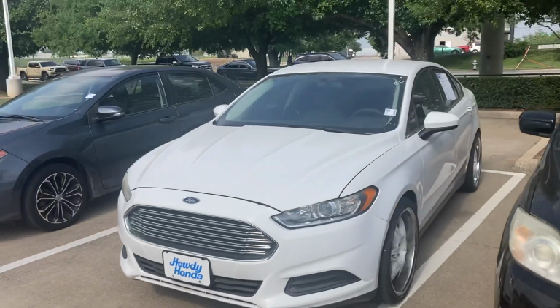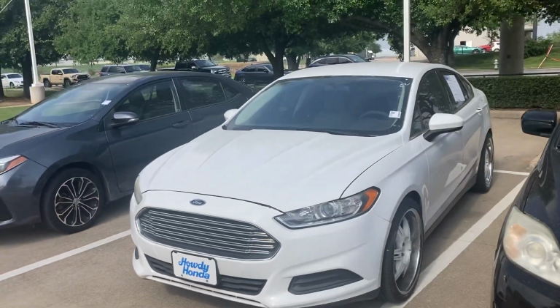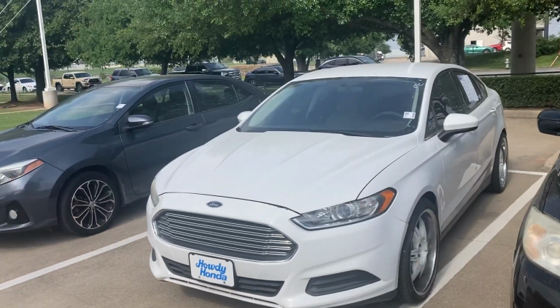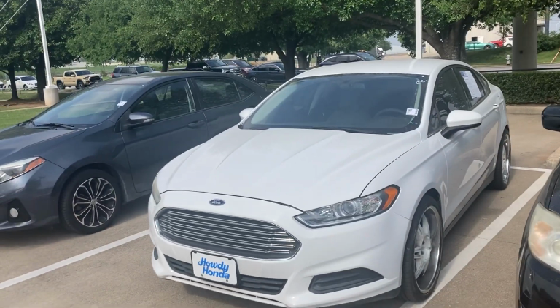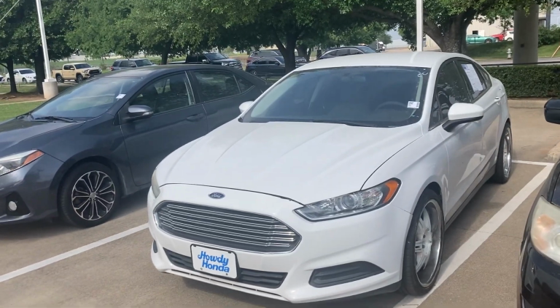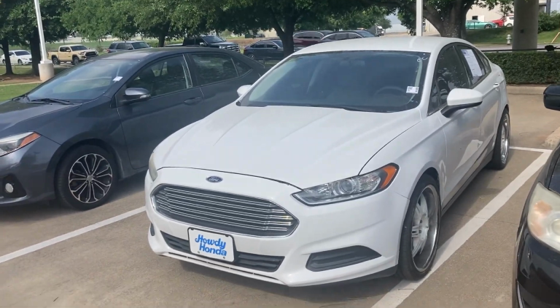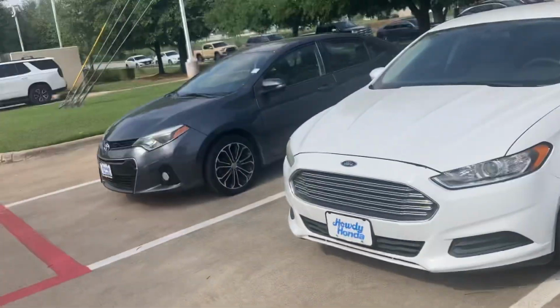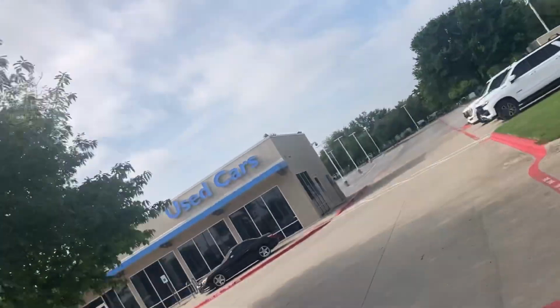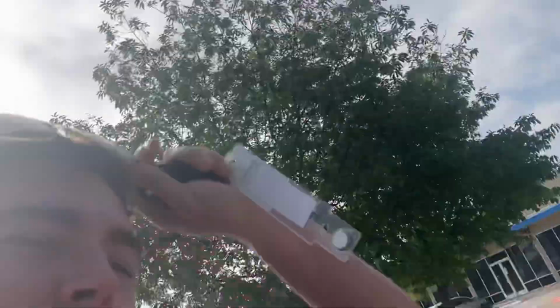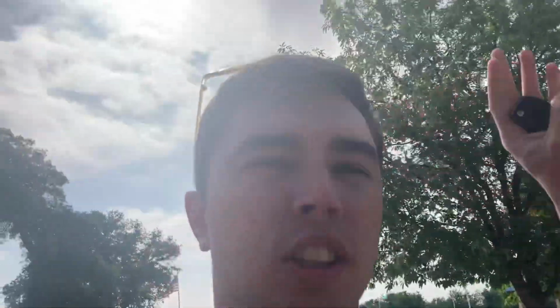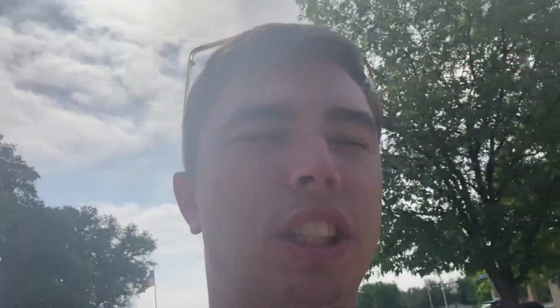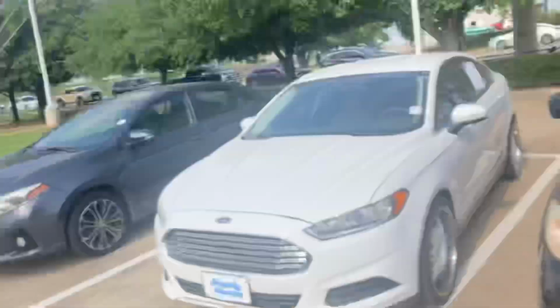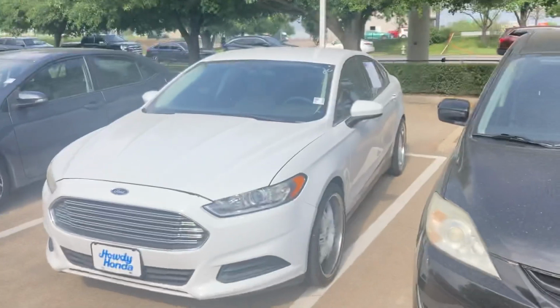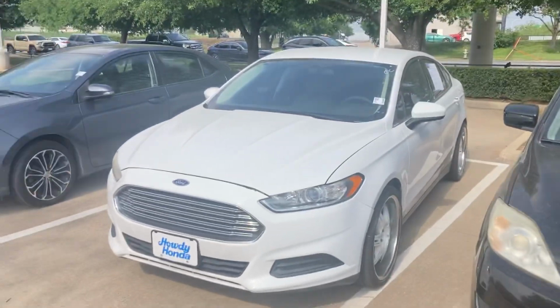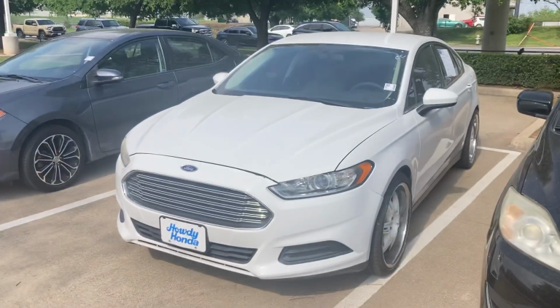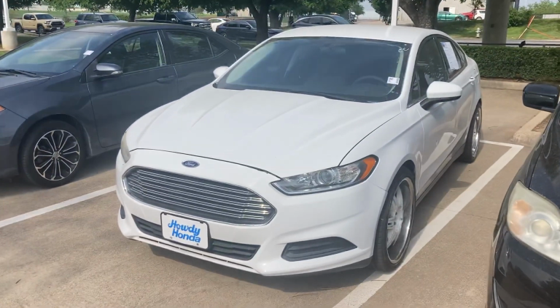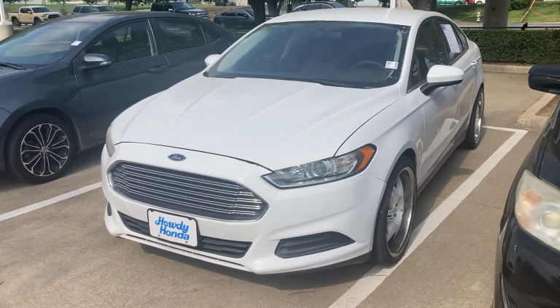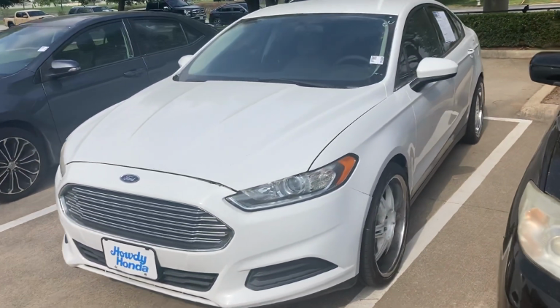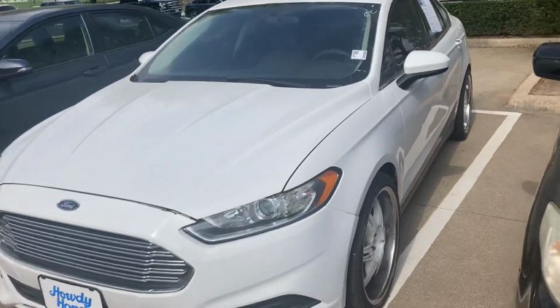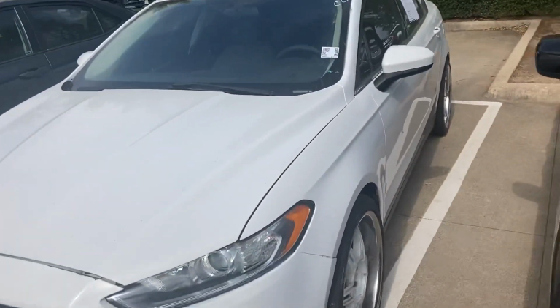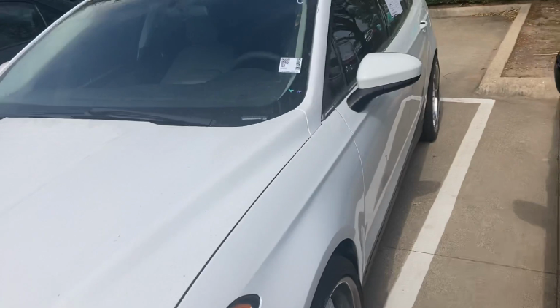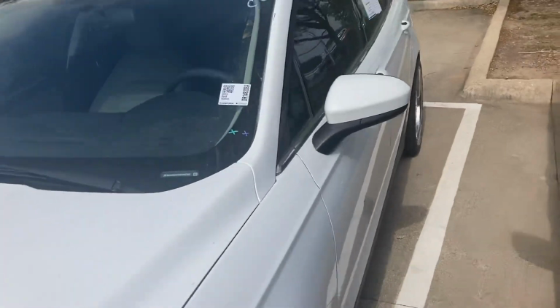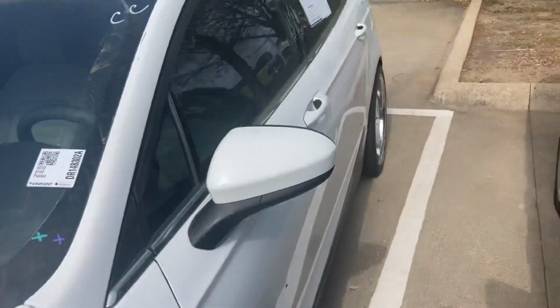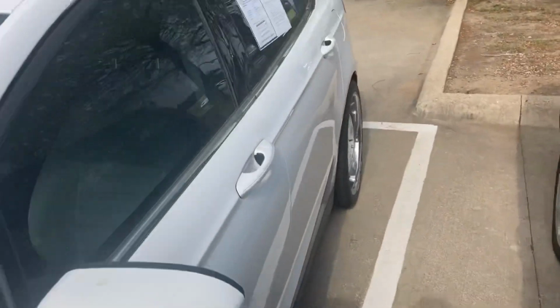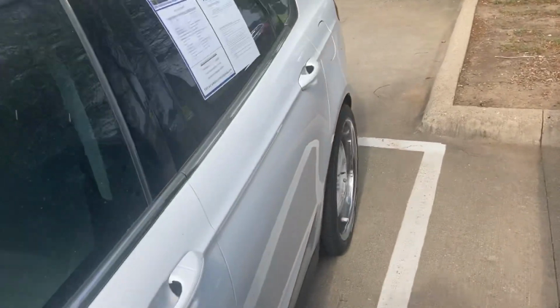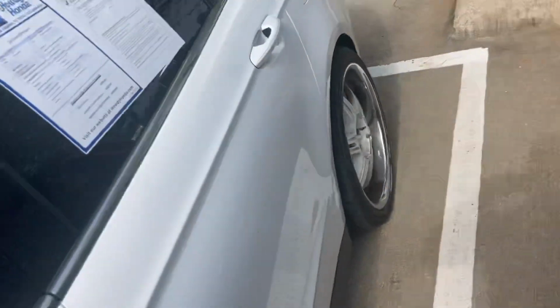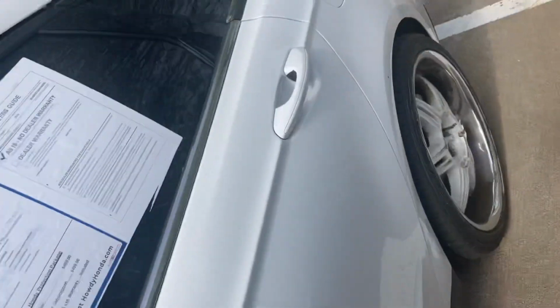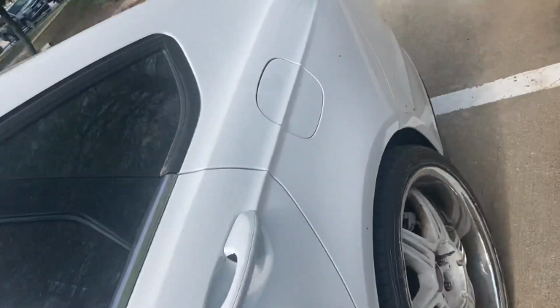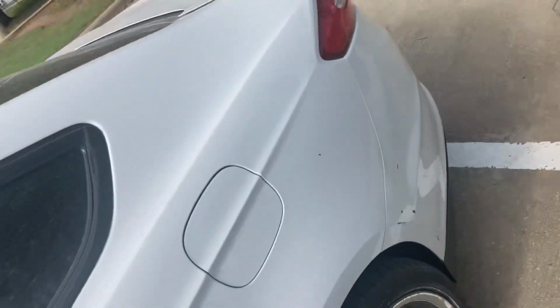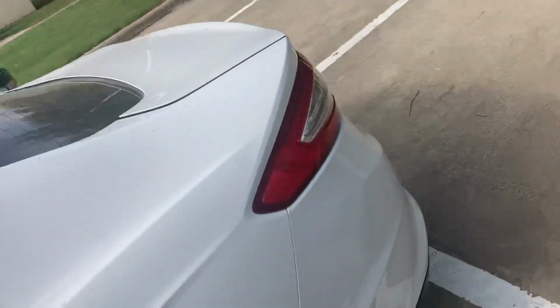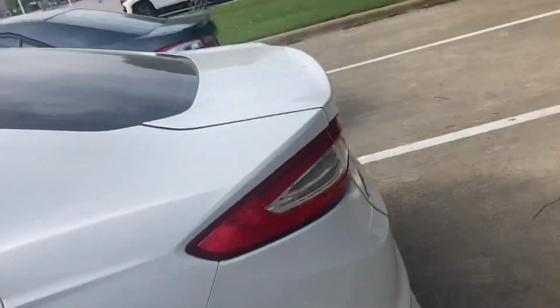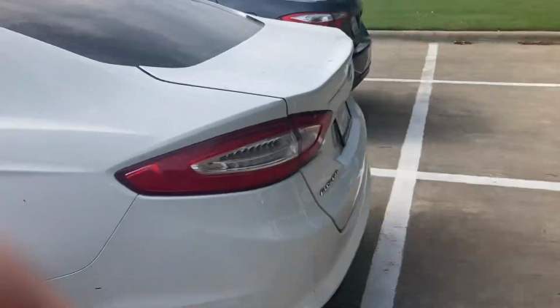Hey, how's it going? It is Will Moss from Howdy Honda. I hope you're doing well. Just wanted to say hi and make this video for you of the 2013 Ford Fusion that we have here. Just wanted to kind of show you the outside, do kind of a walk around so you can see the condition that it's in.